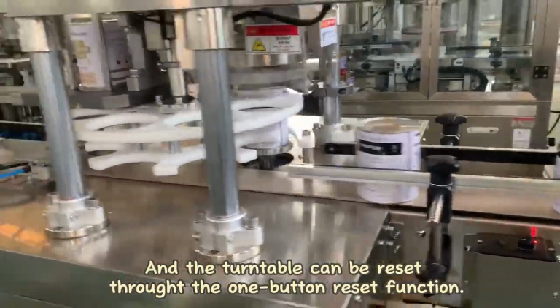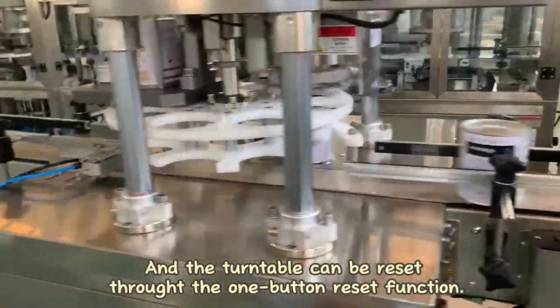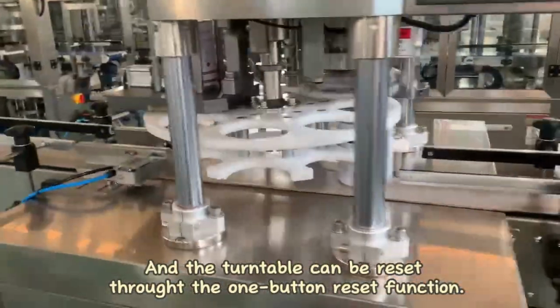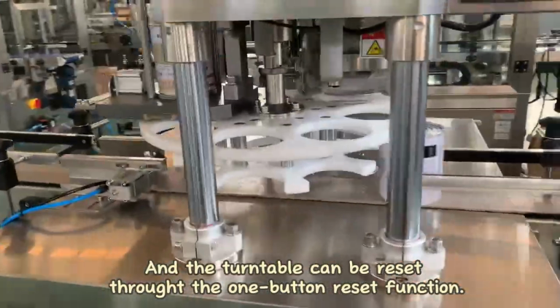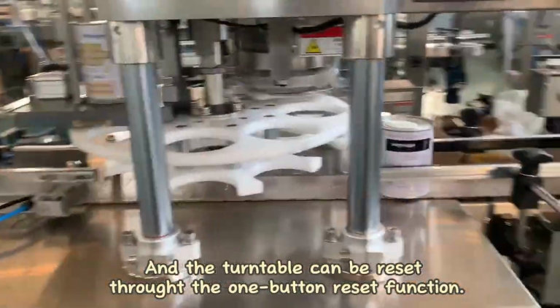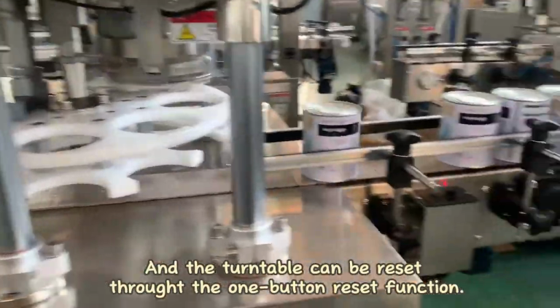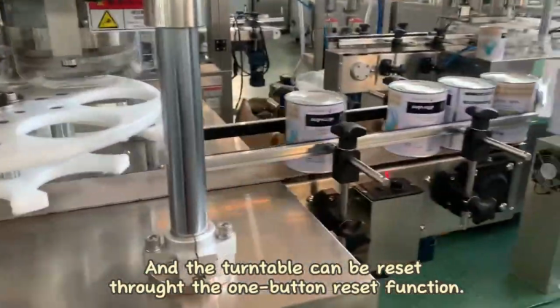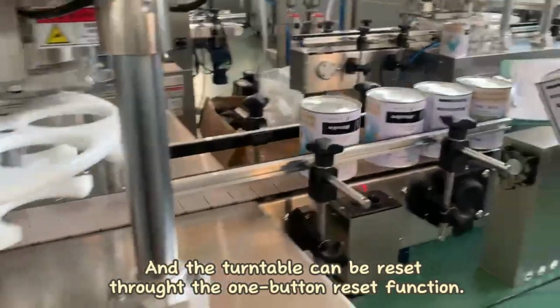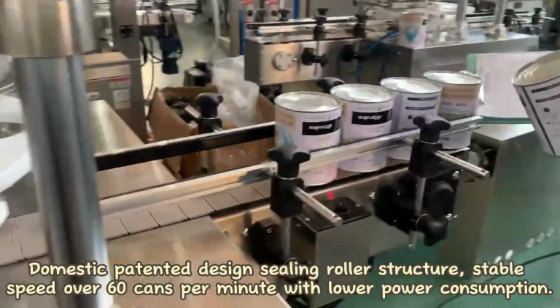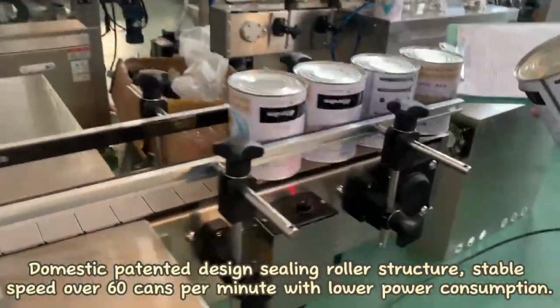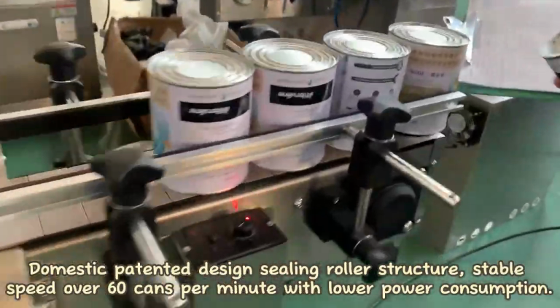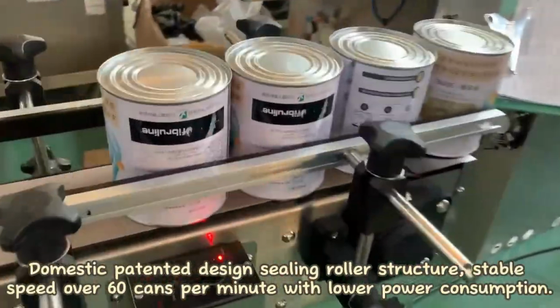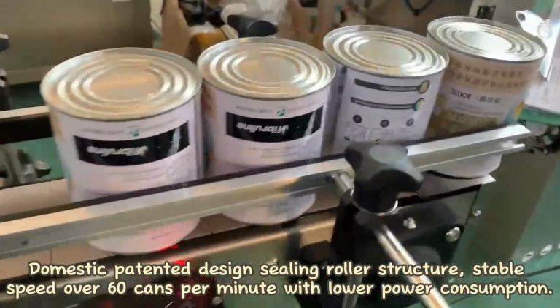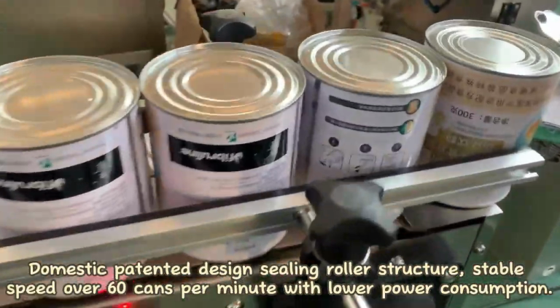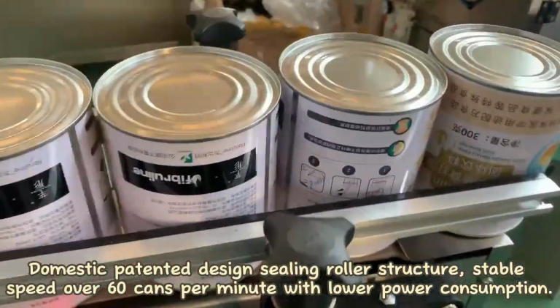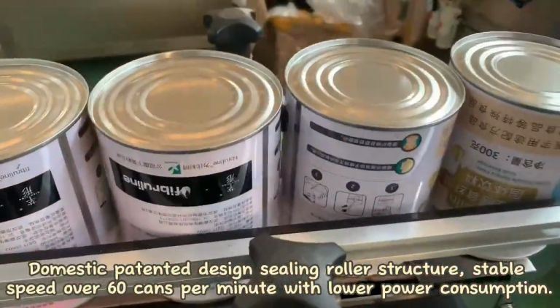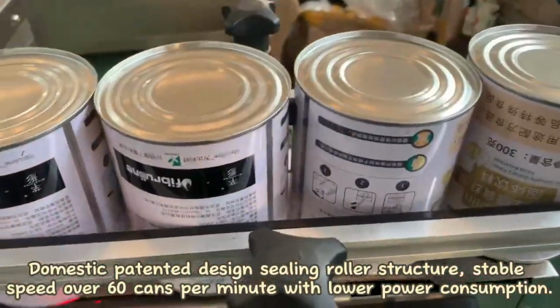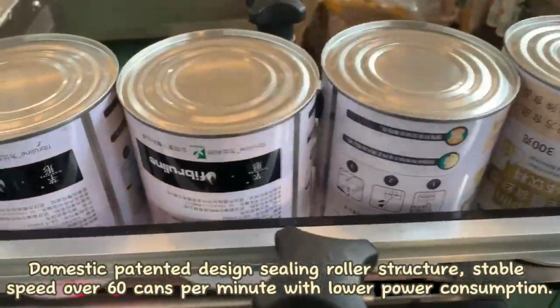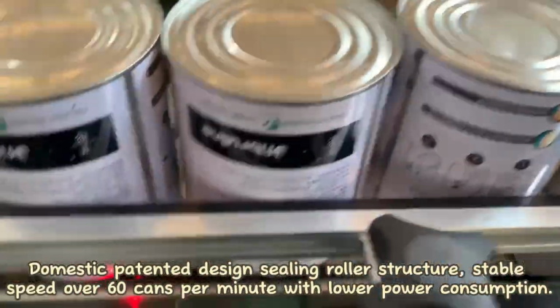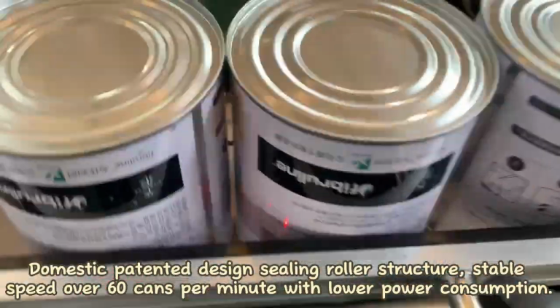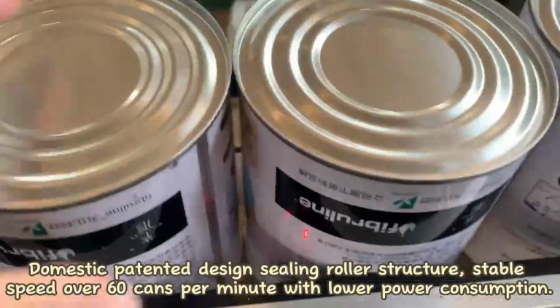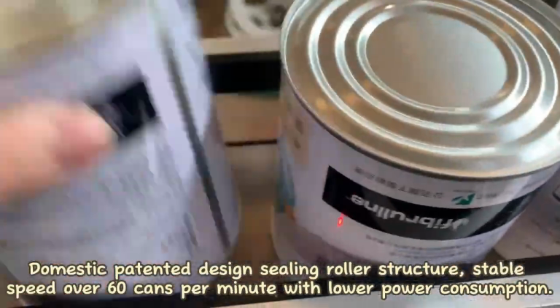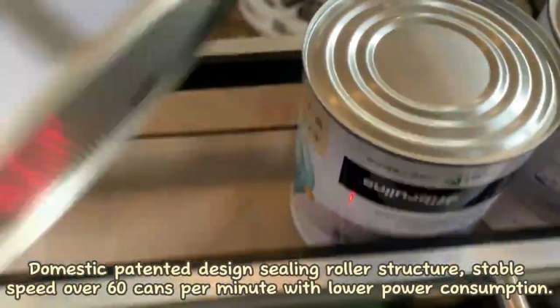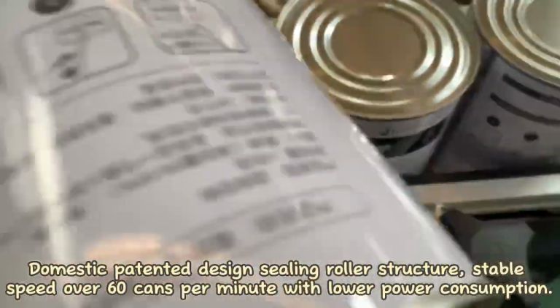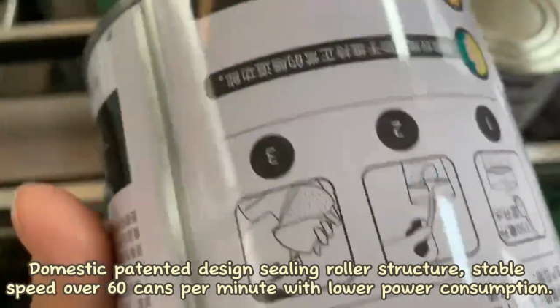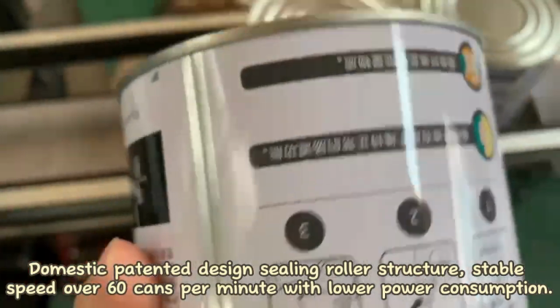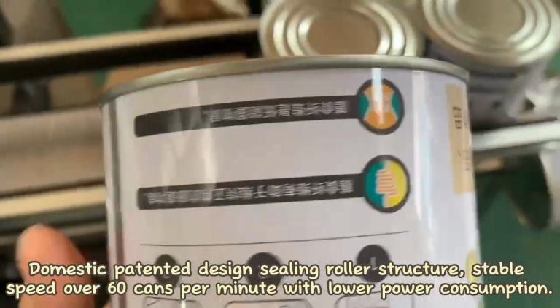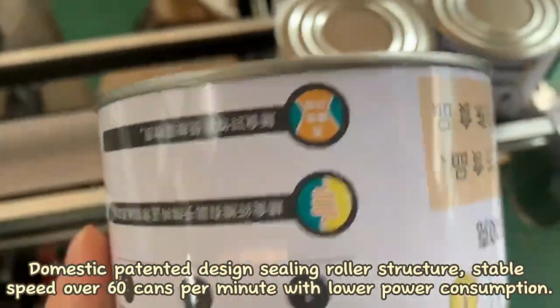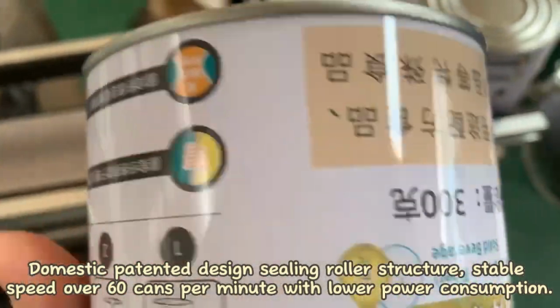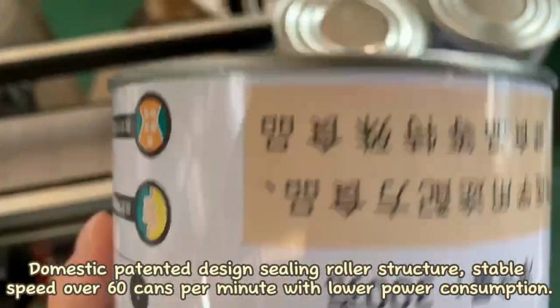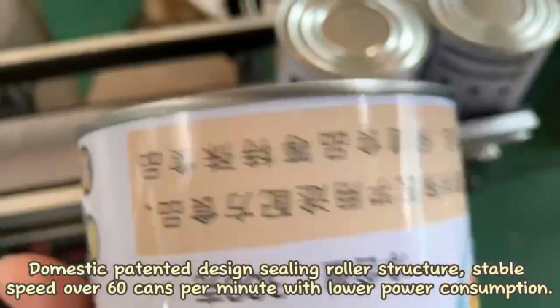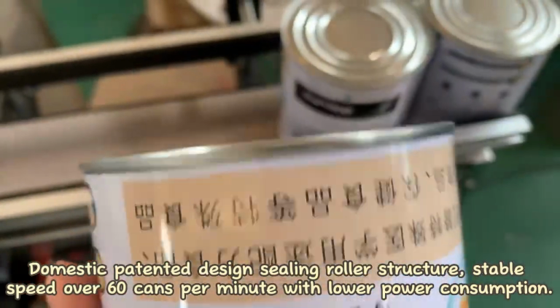Through the one-button reset function and domestic patented design sealing roller structure, the machine runs stably at a speed of over 60 cans per minute with lower power consumption.